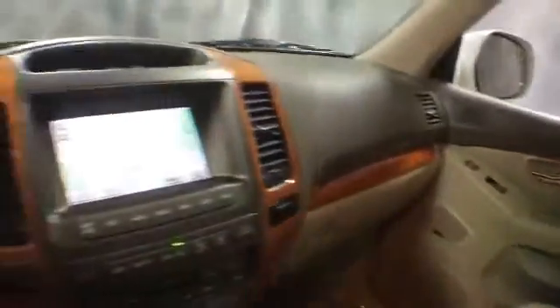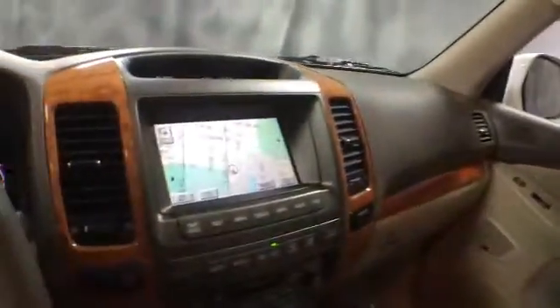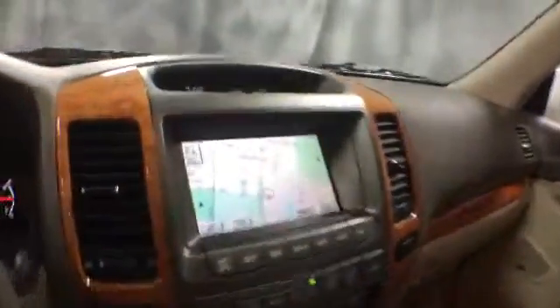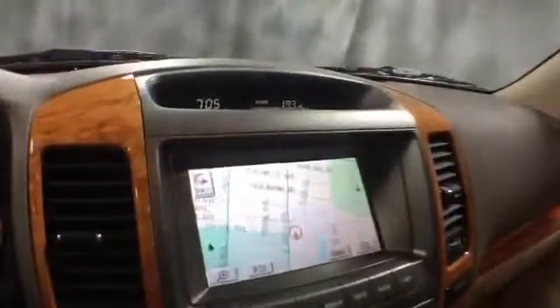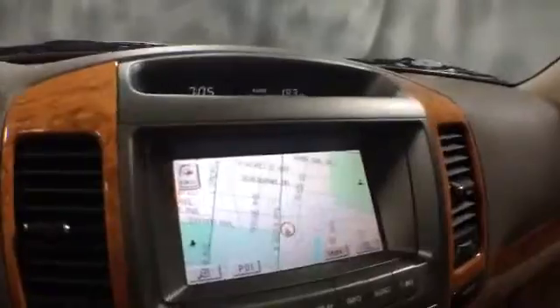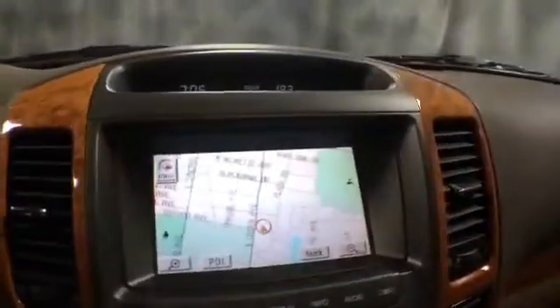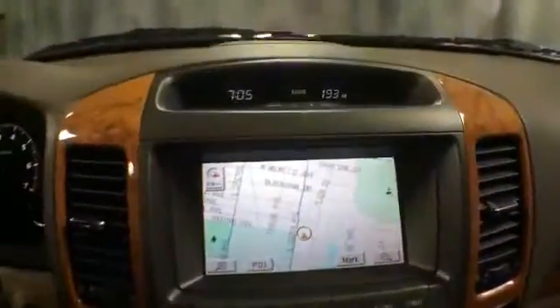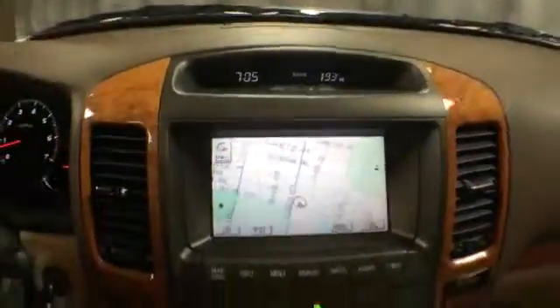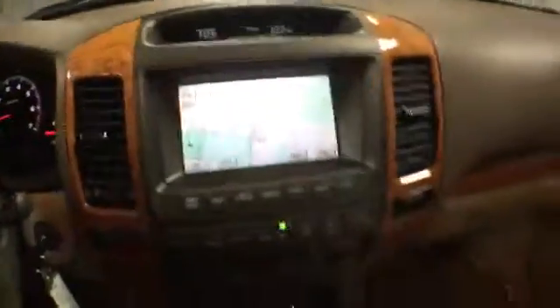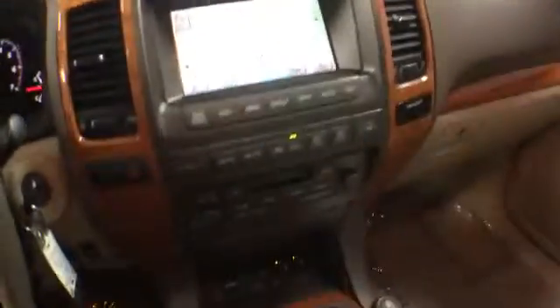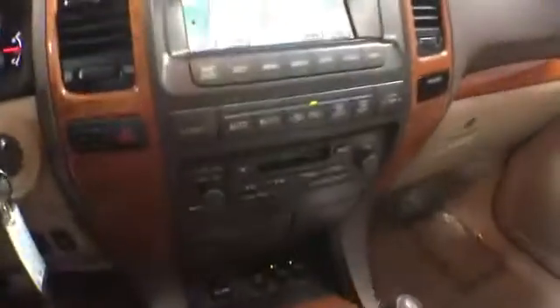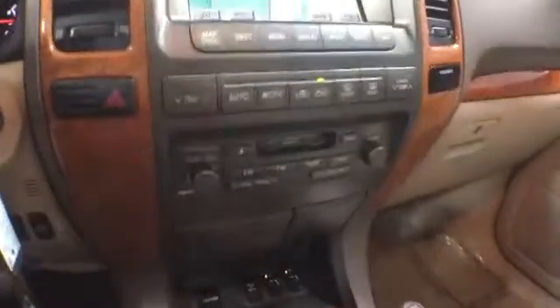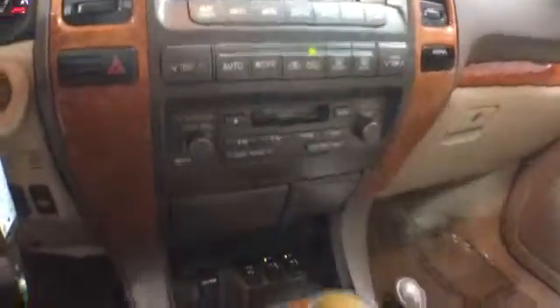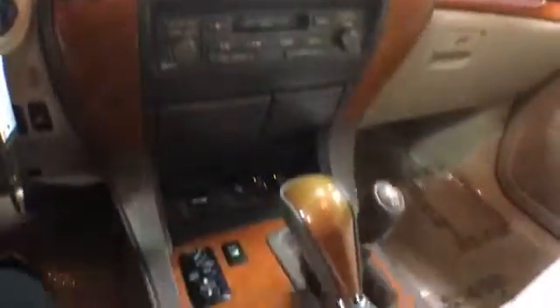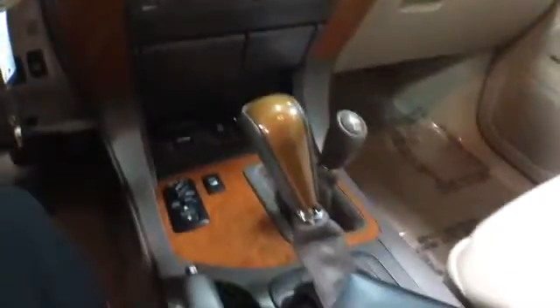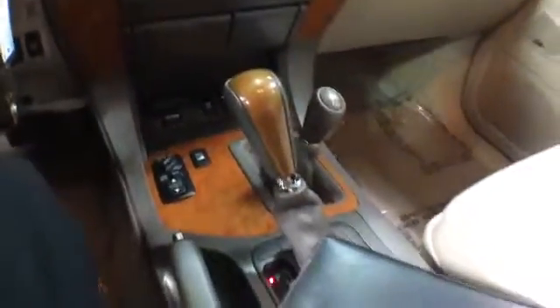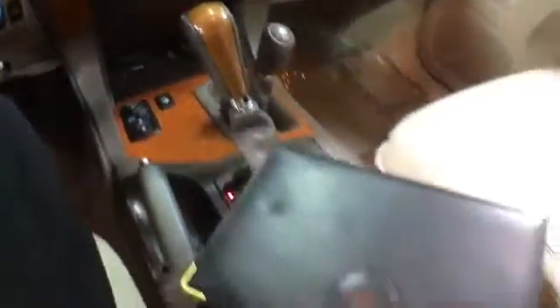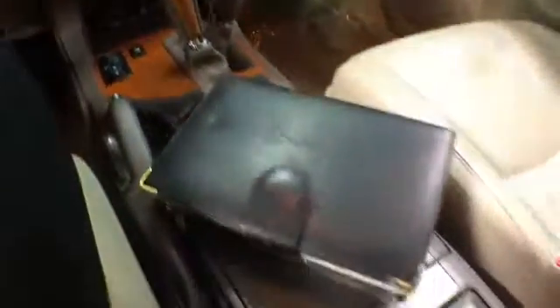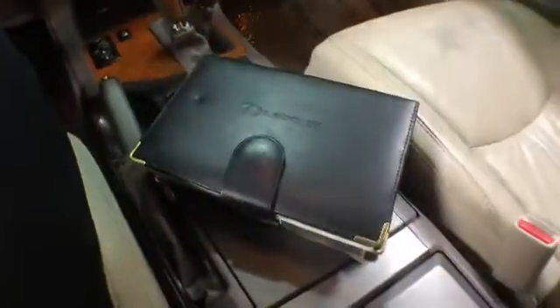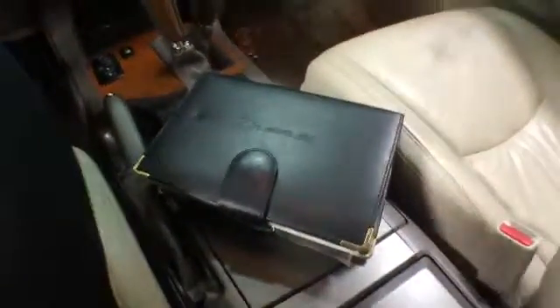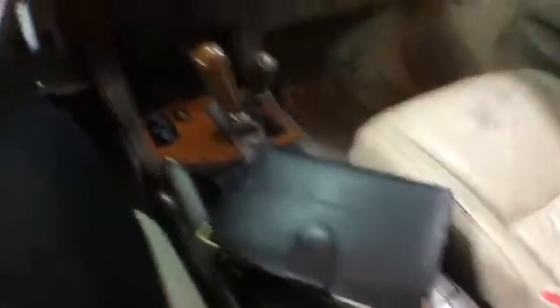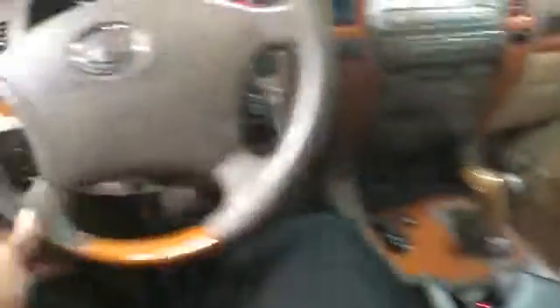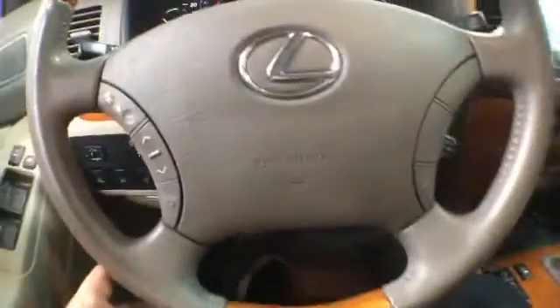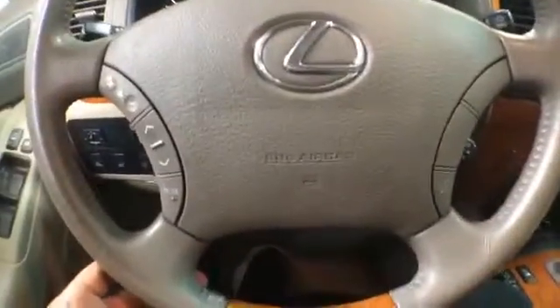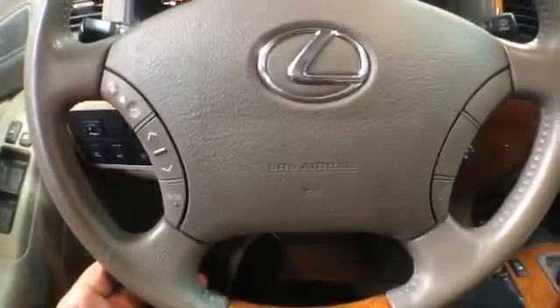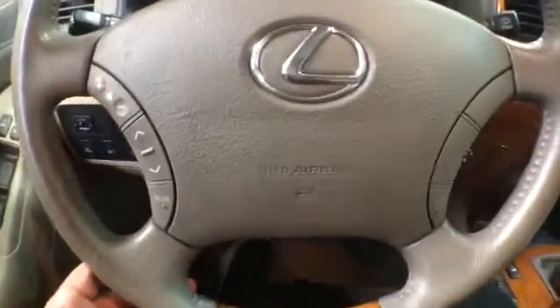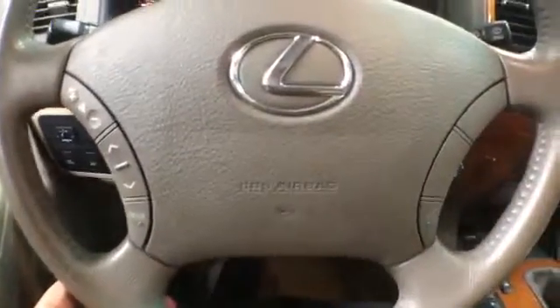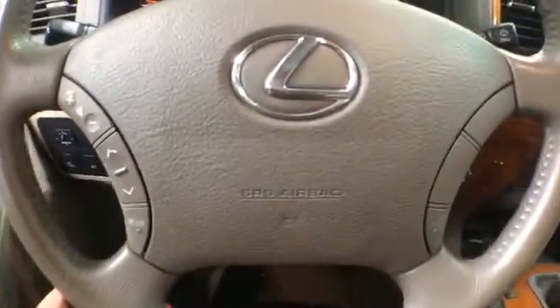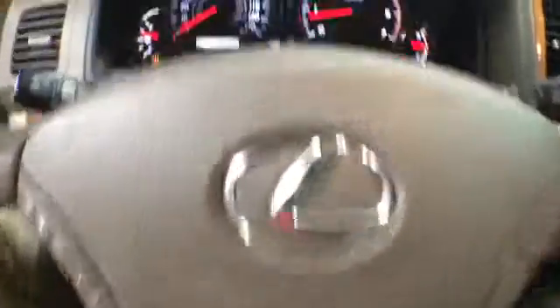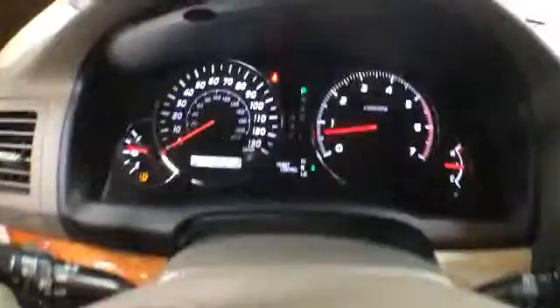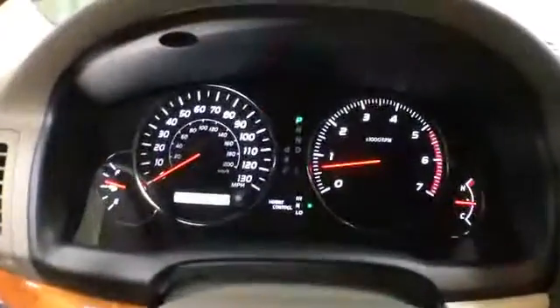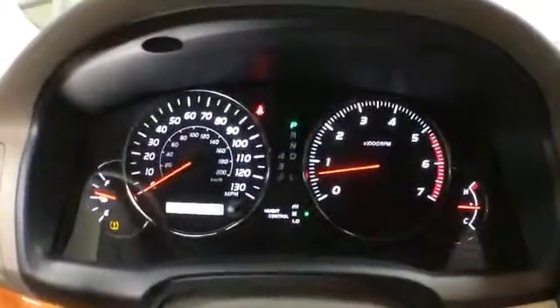It comes with a Mark Levinson sound system with AM/FM radio, which includes a tape deck, and there is a multi-CD player. It's equipped with automatic transmission. On the steering wheel, there are radio controls and cruise control, as well as Bluetooth connectivity.